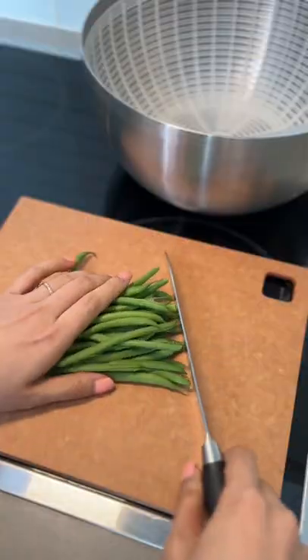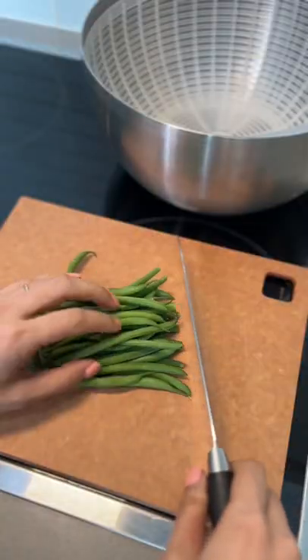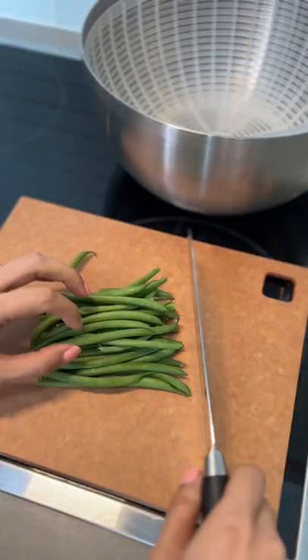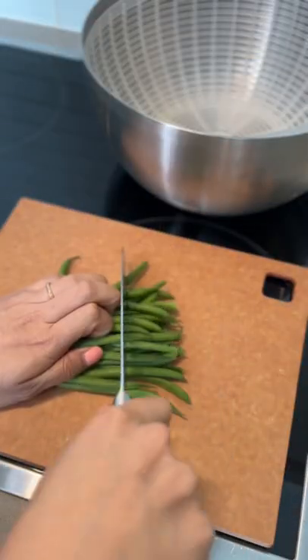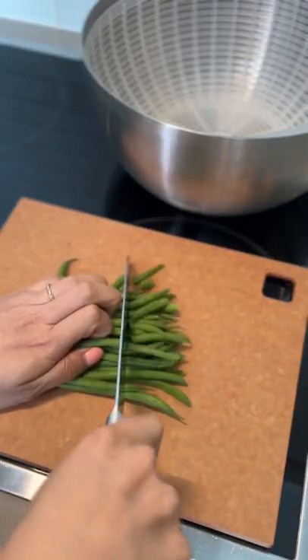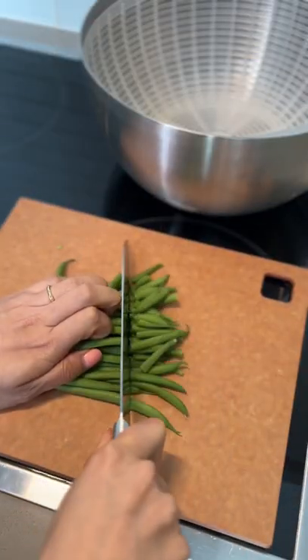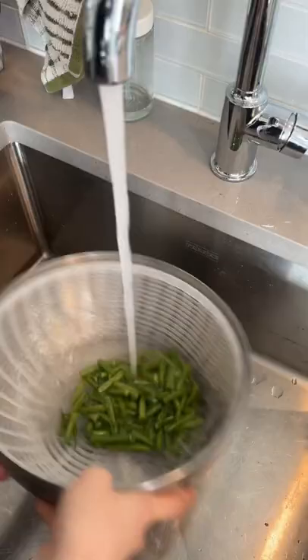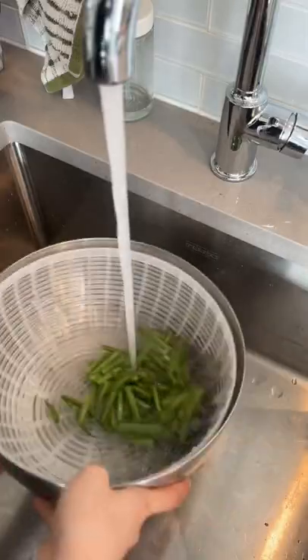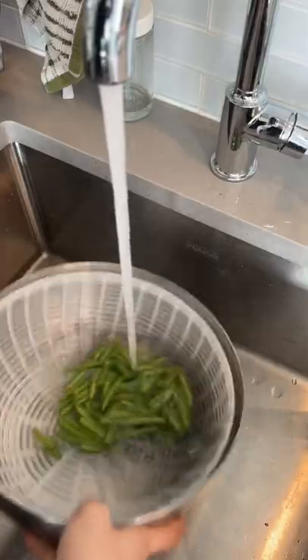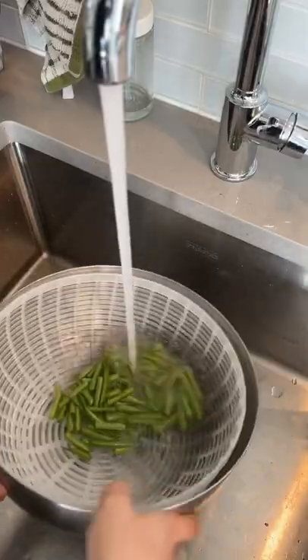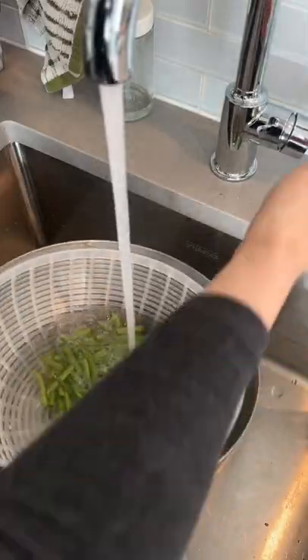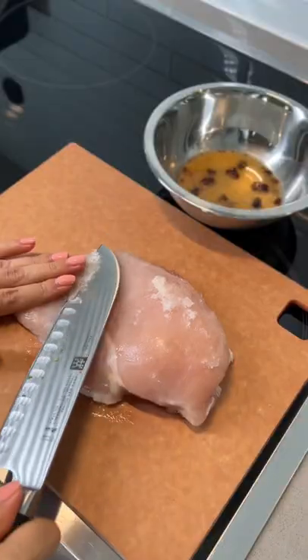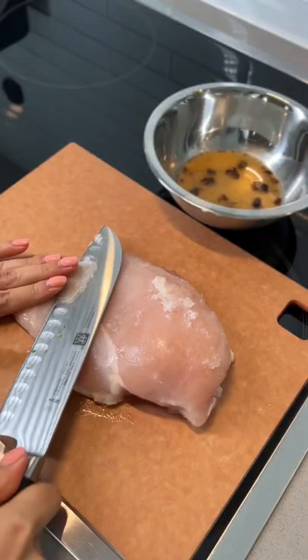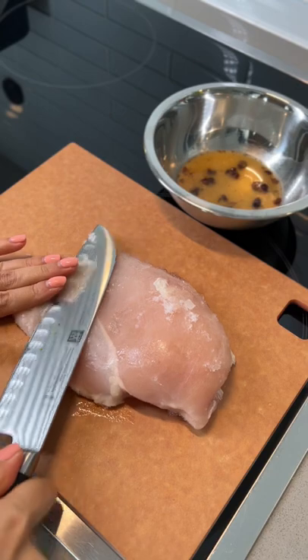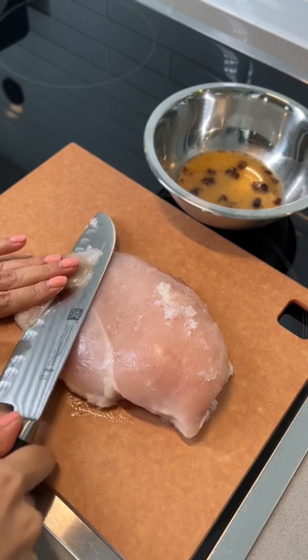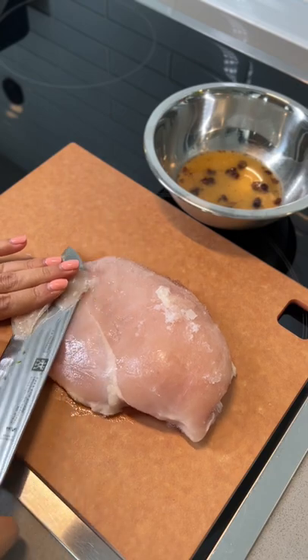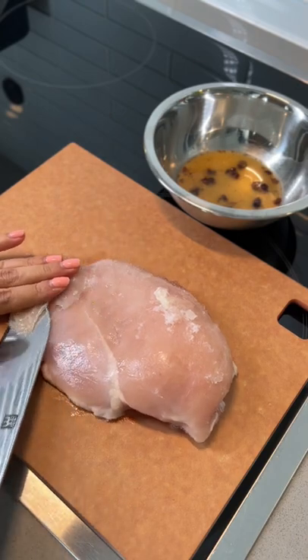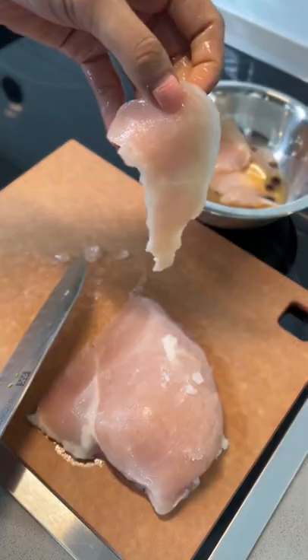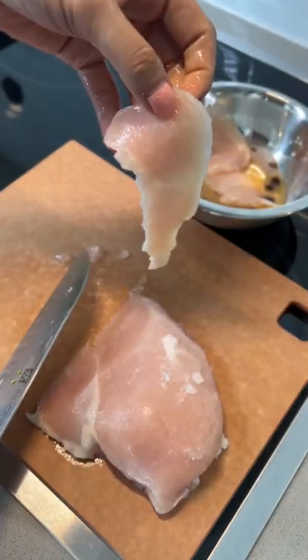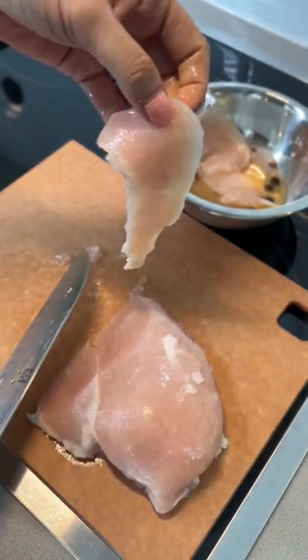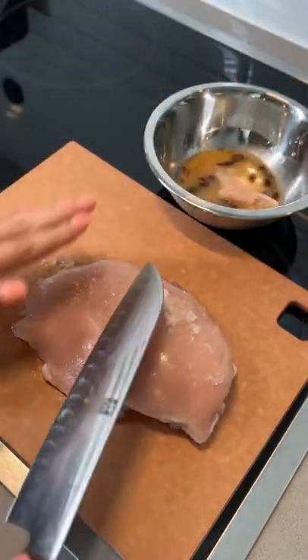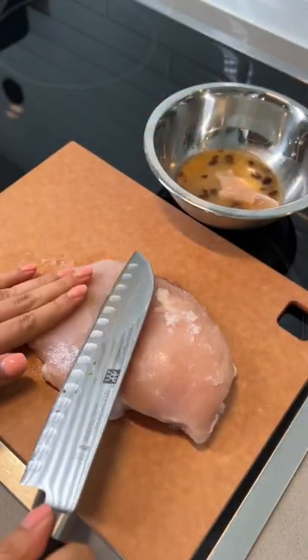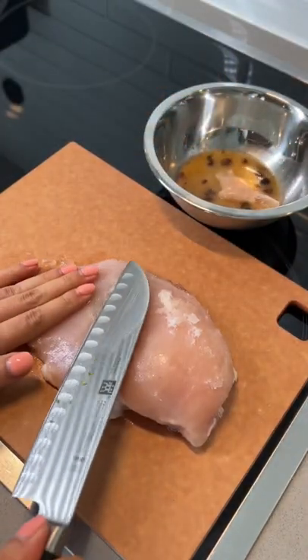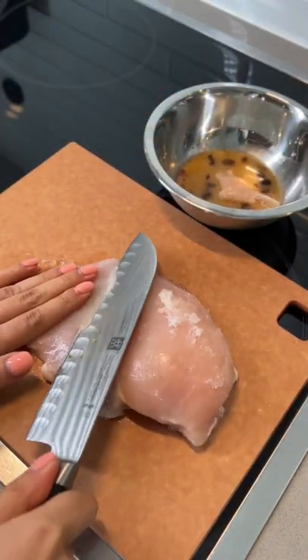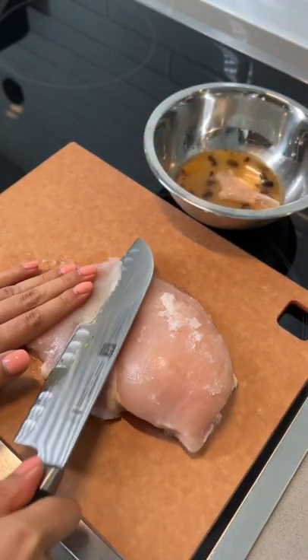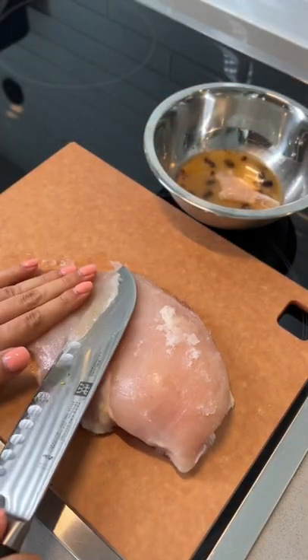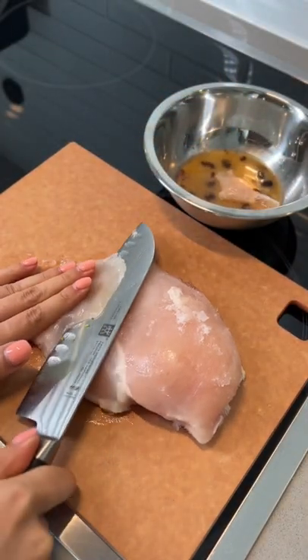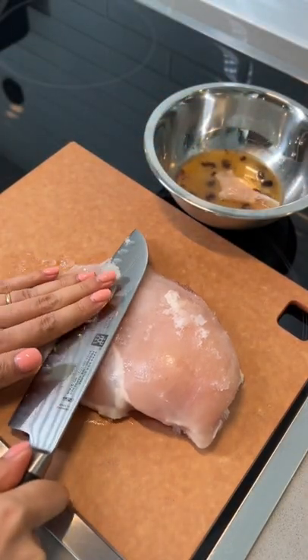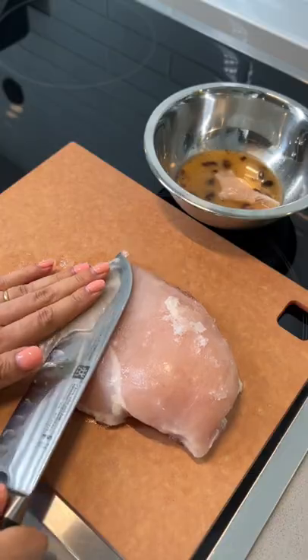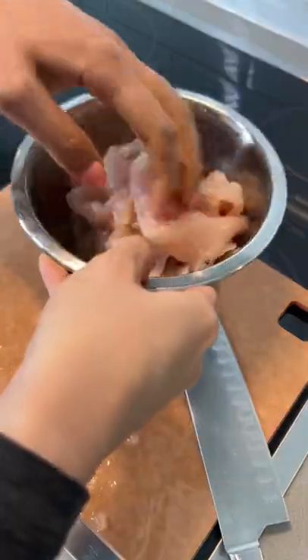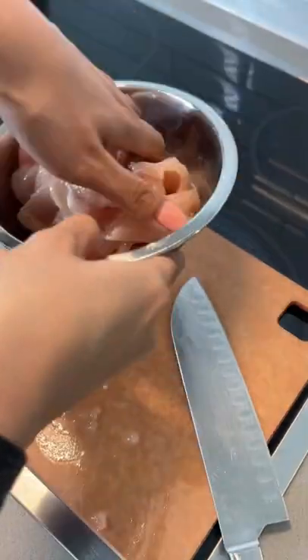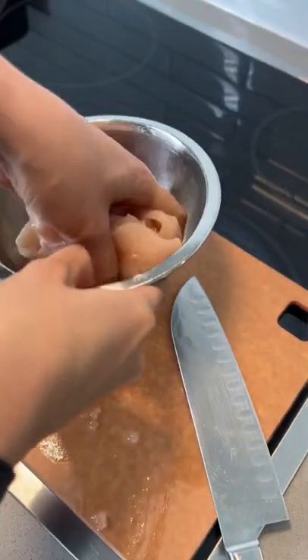Get your green beans in order and chop. Wash and strain. Slice your chicken into thin strips and add to your favorite marinade. I used a homemade black bean sauce — subscribe if you want the recipe. Tenderize it with your hand.